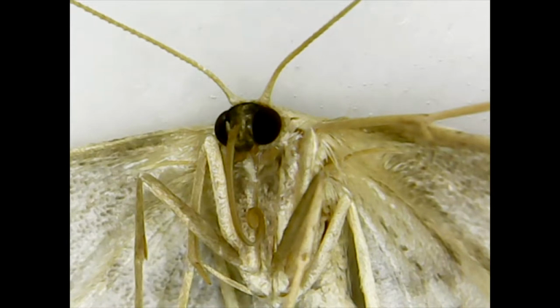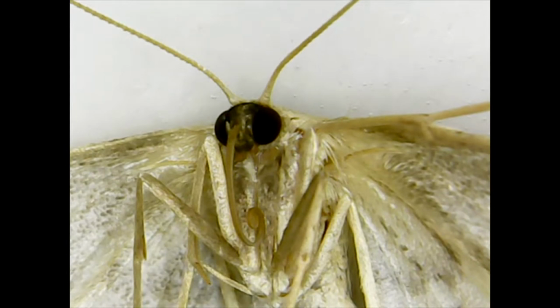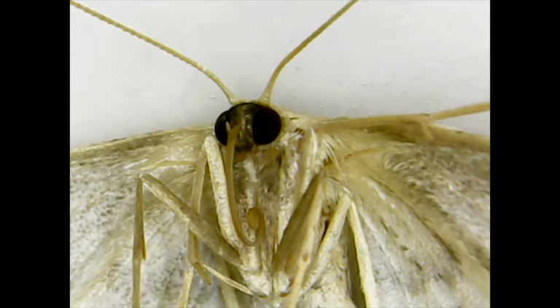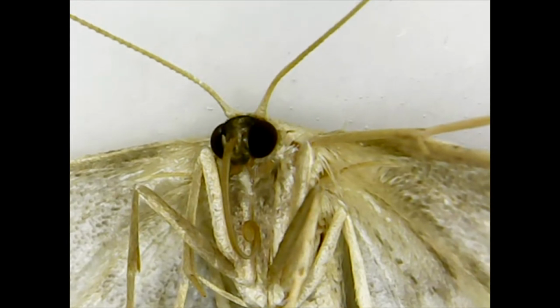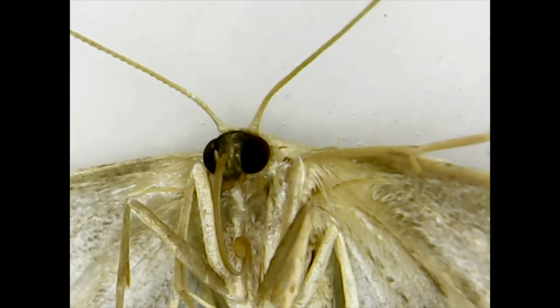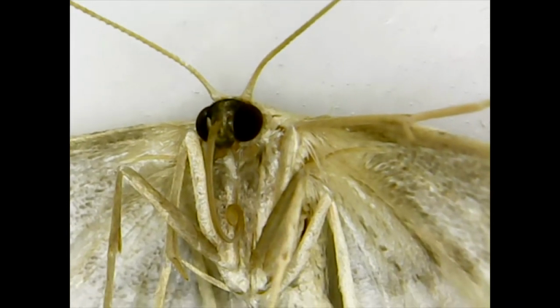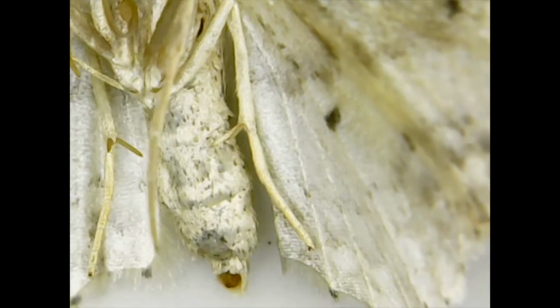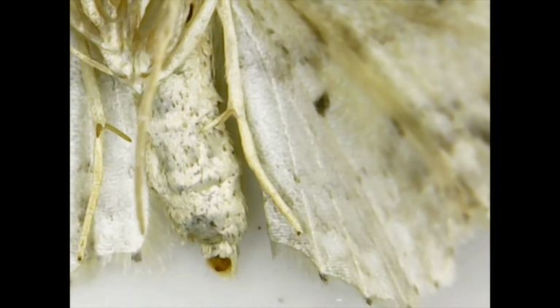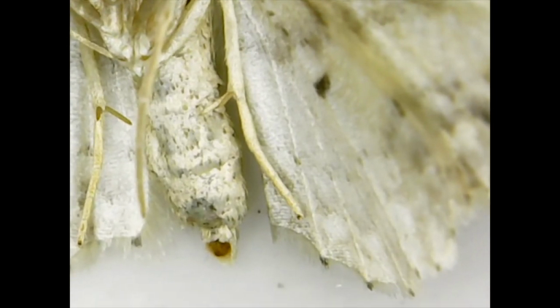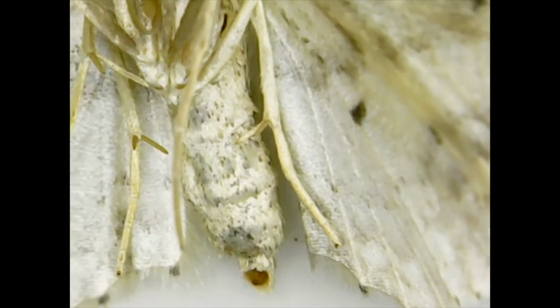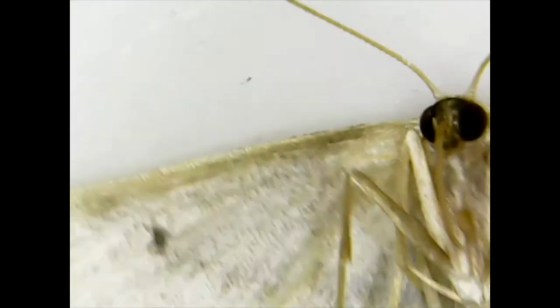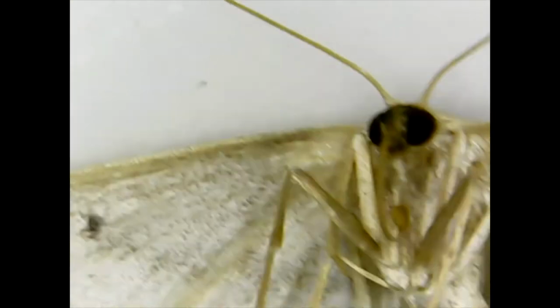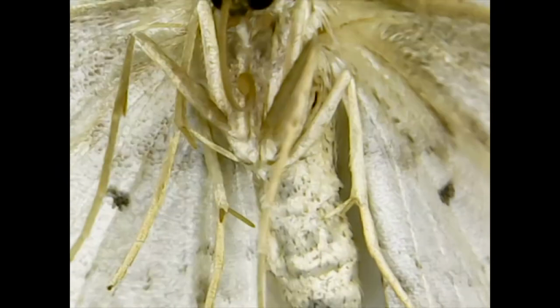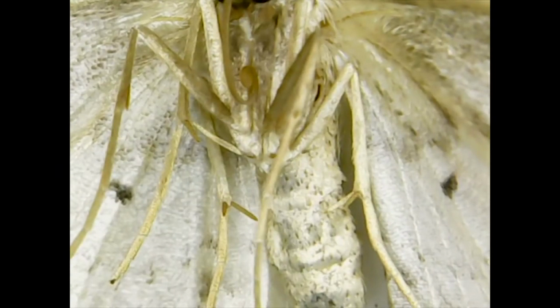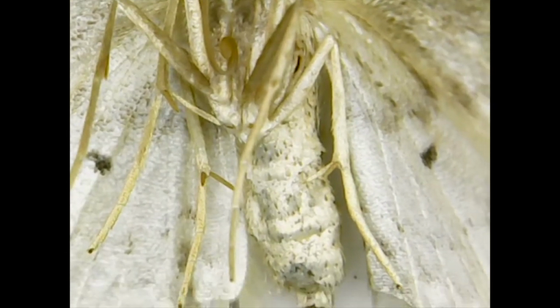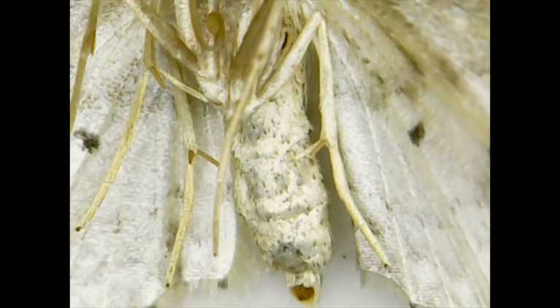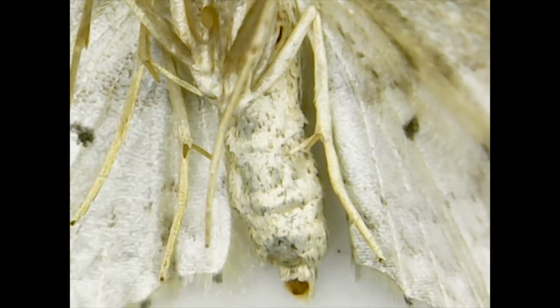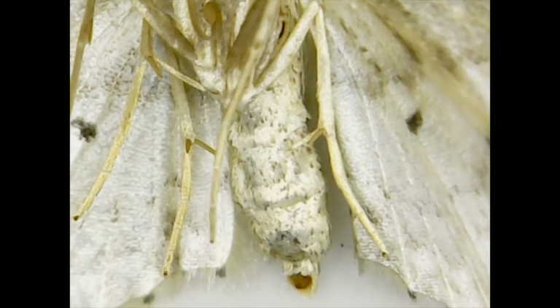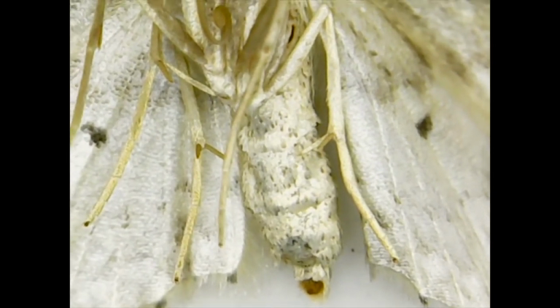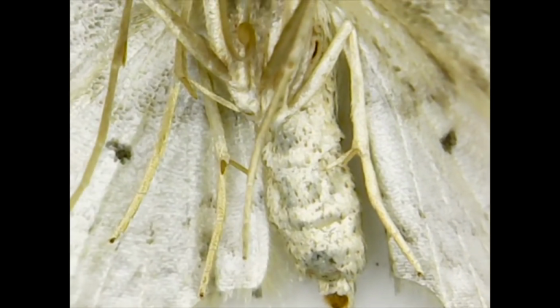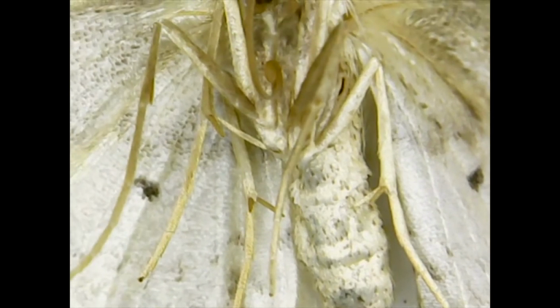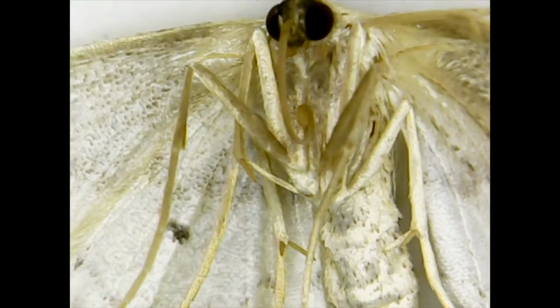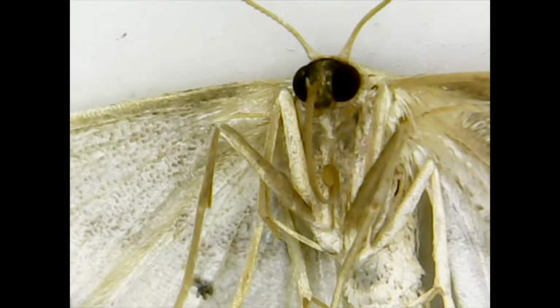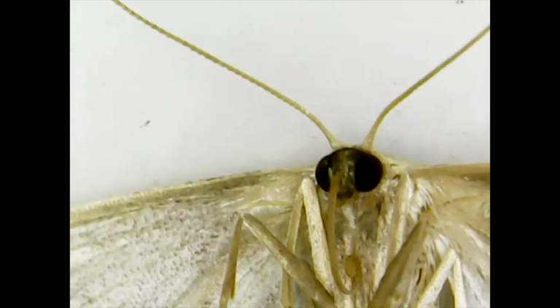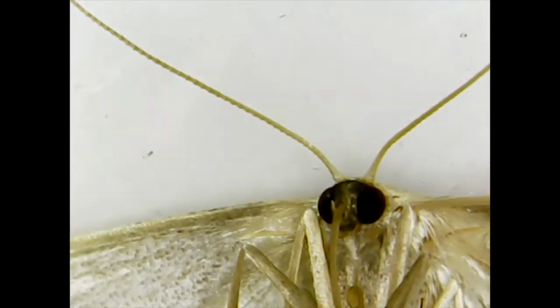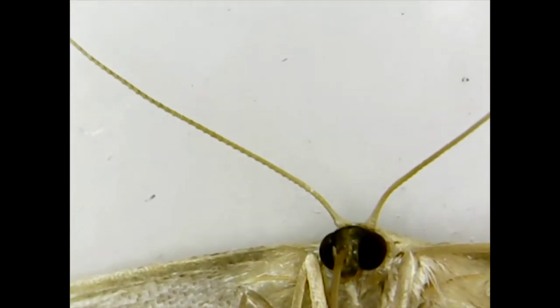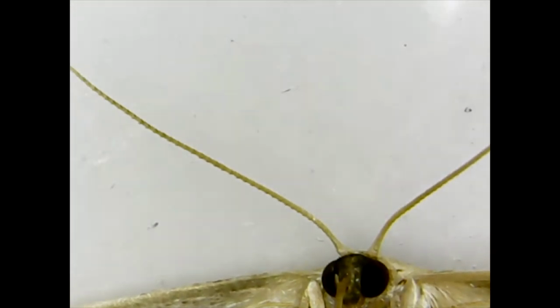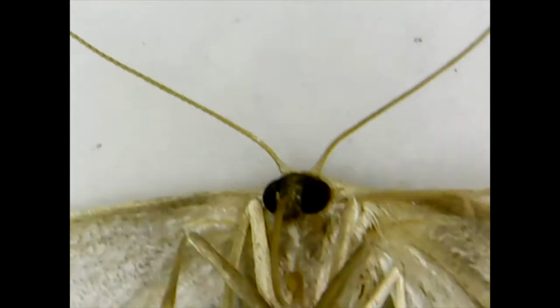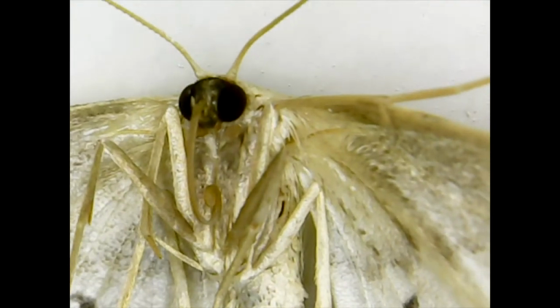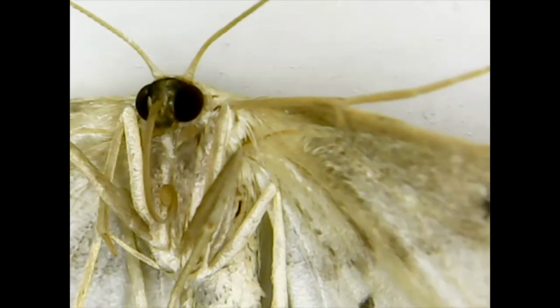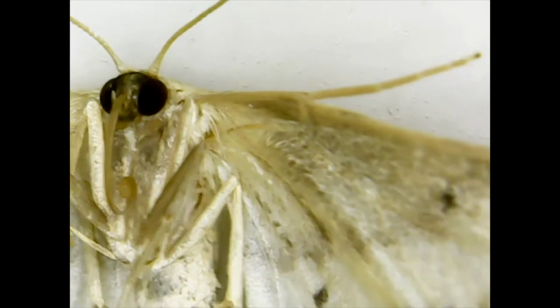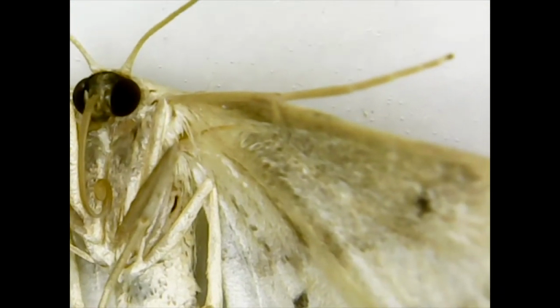These moths are nocturnal, which means they sleep during the day and fly around at night. This moth is clearly asleep, so we are able to take a close look at it under a microscope.